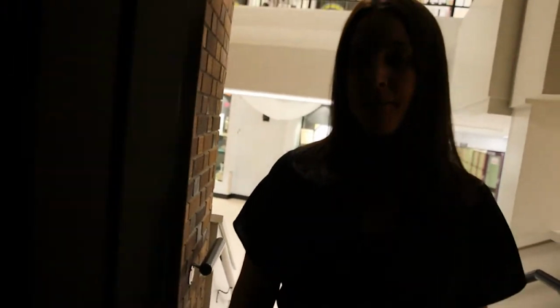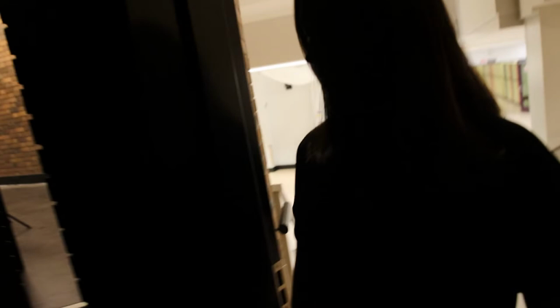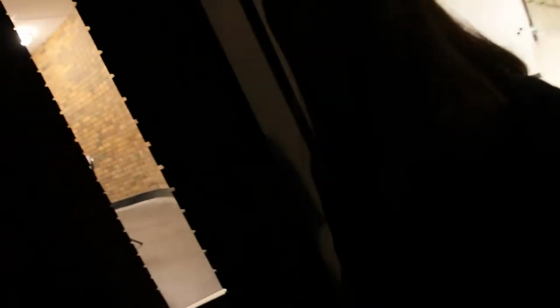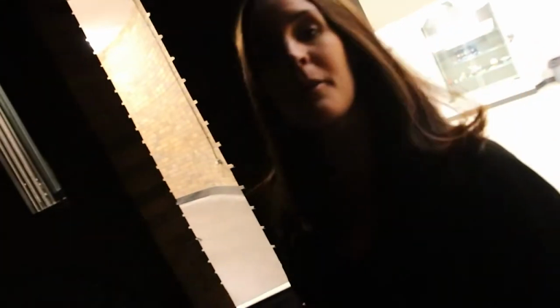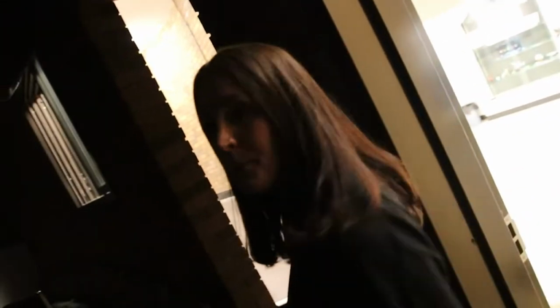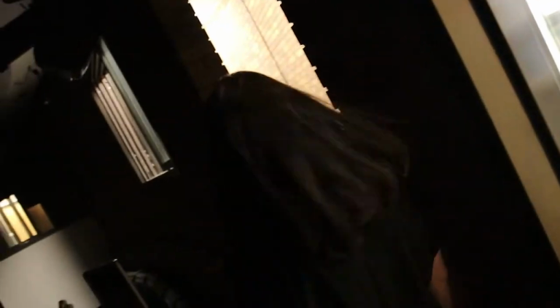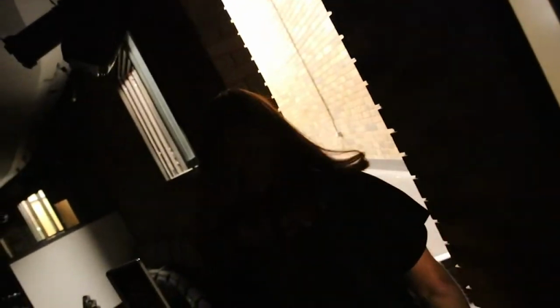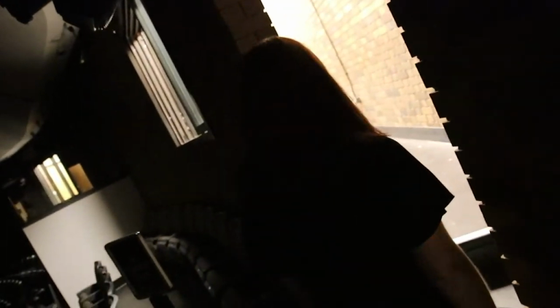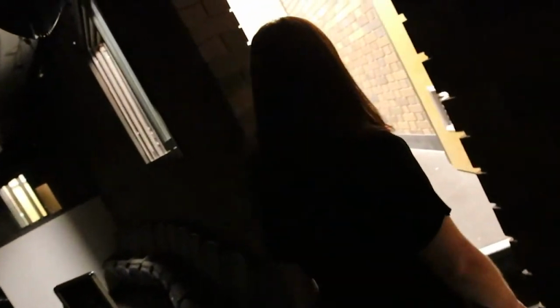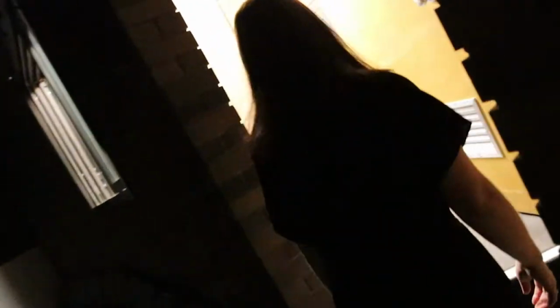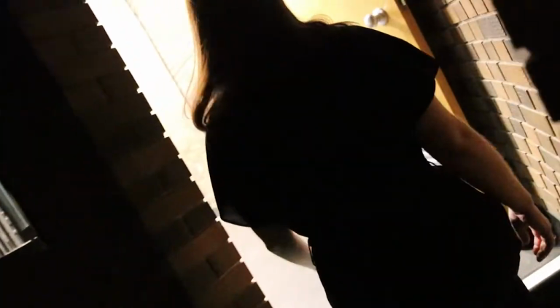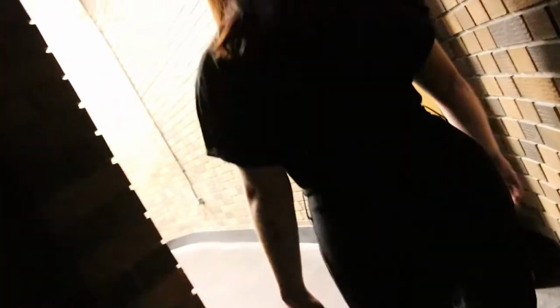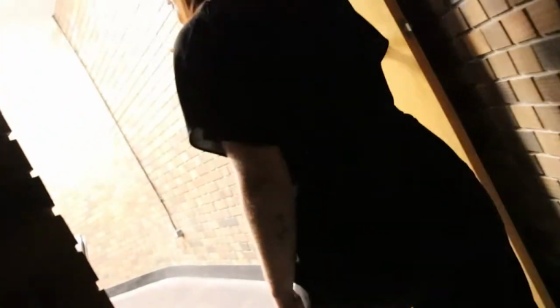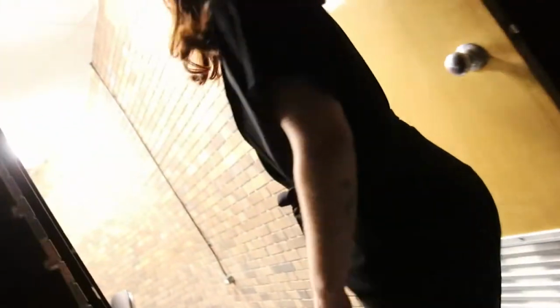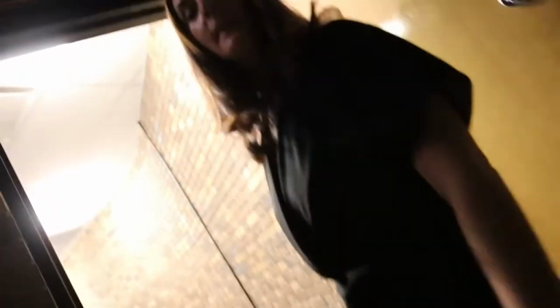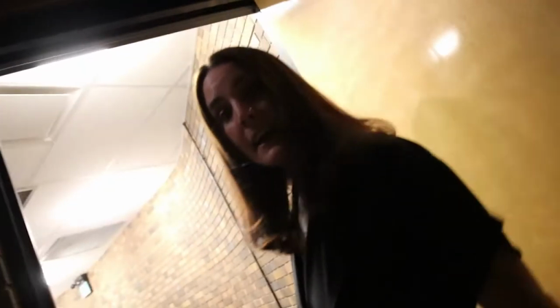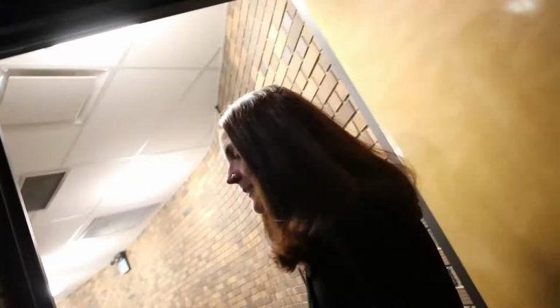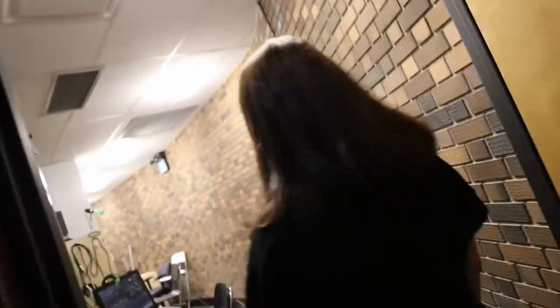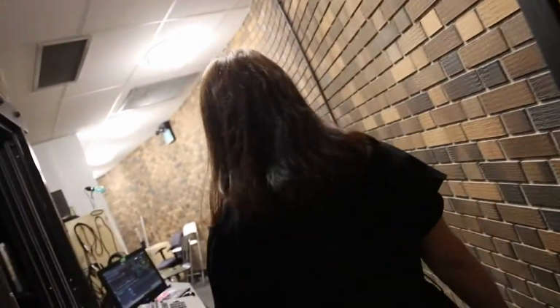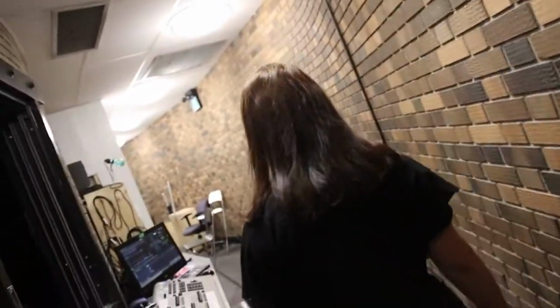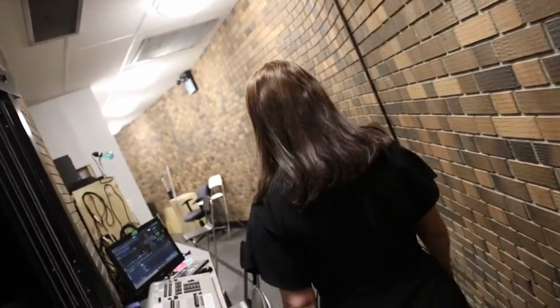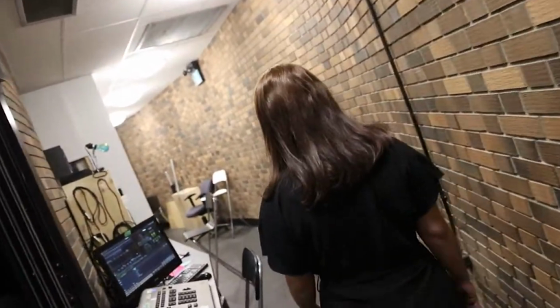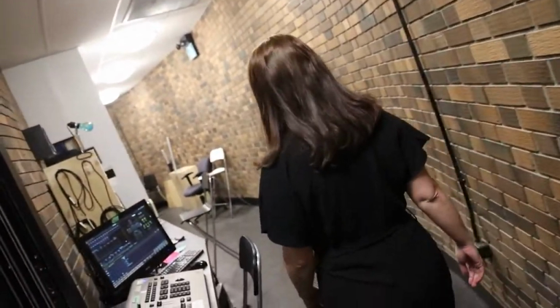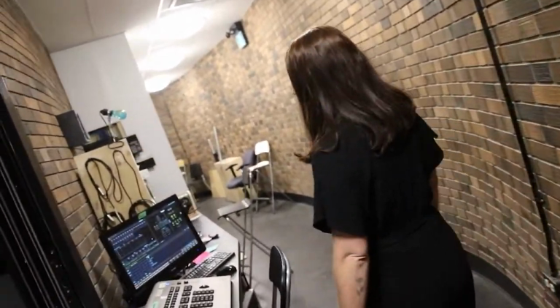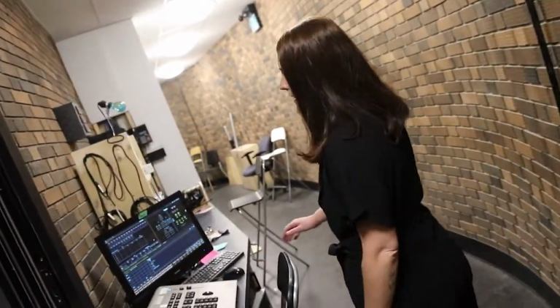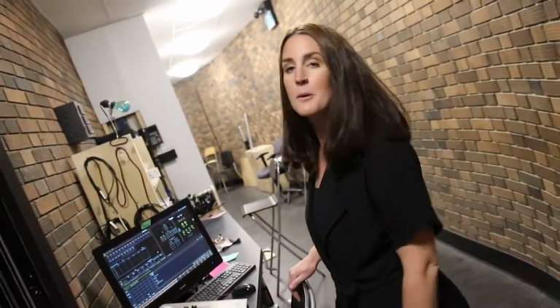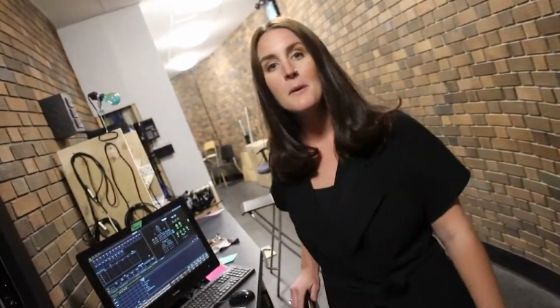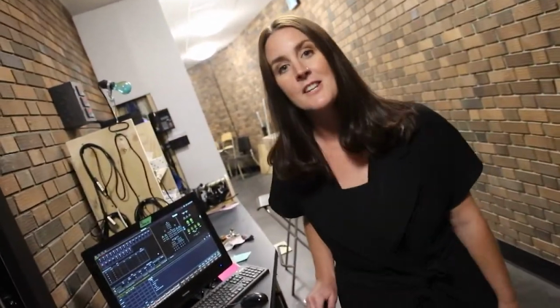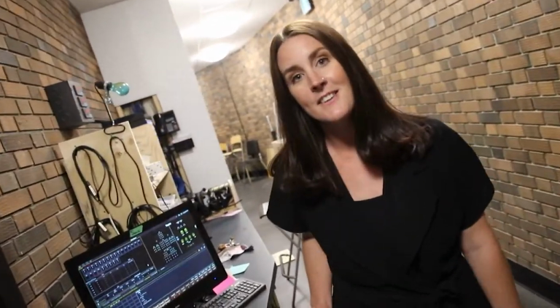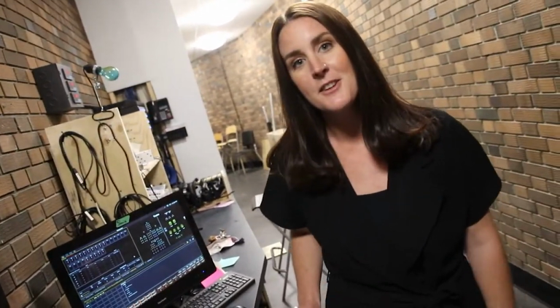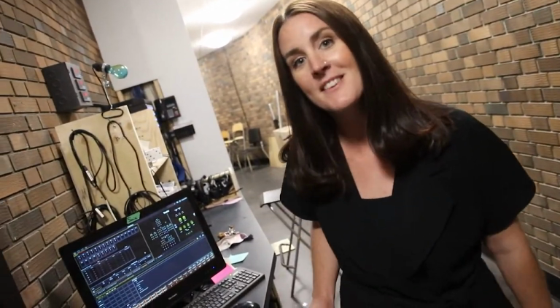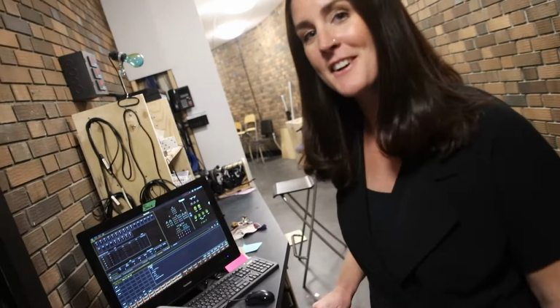First stop is the technical theatre booth where our students learn about sound, lighting, stage management, and the various aspects of what it takes to put on a production here at Central. Let's take a look.